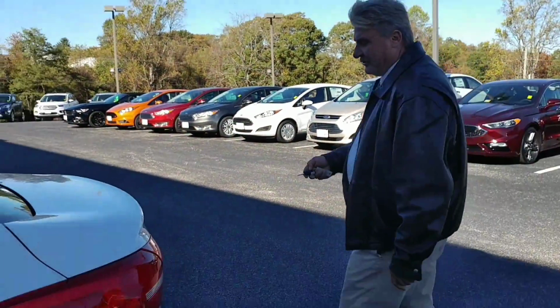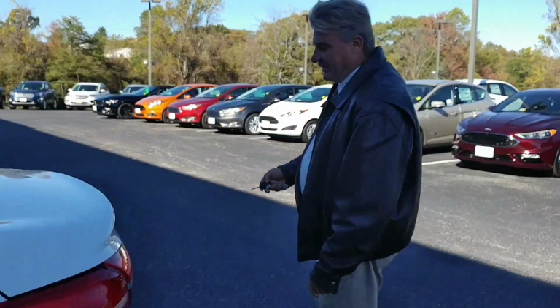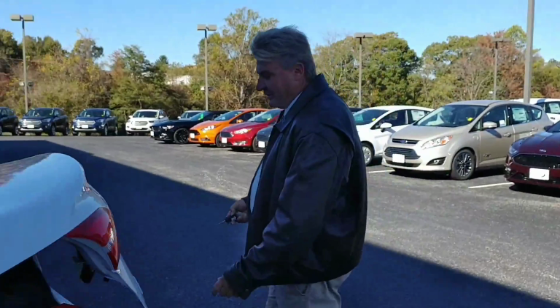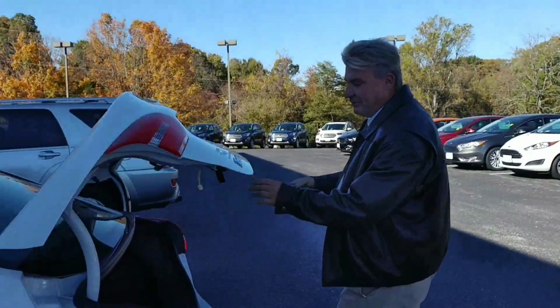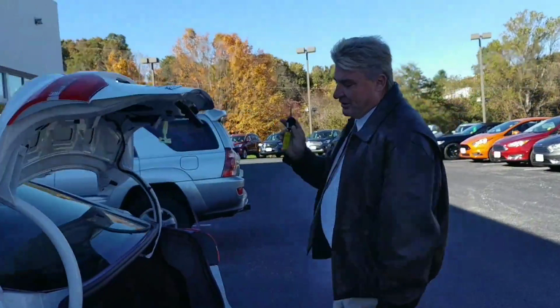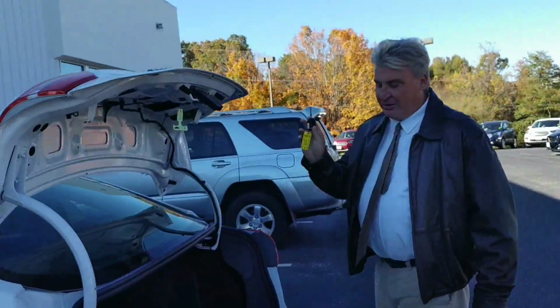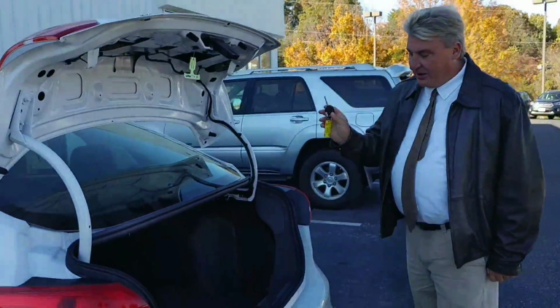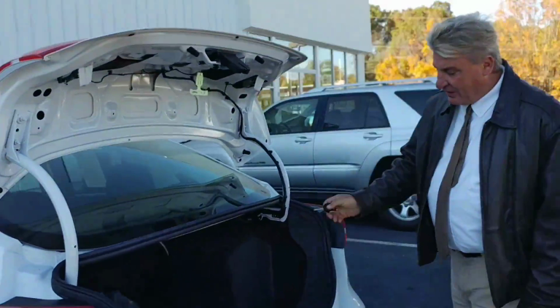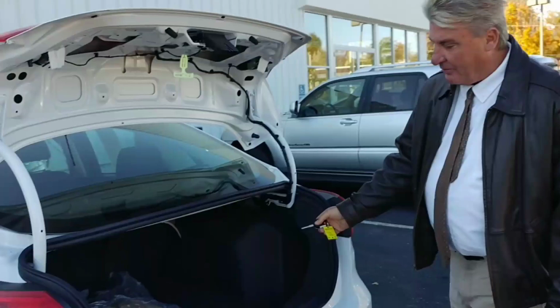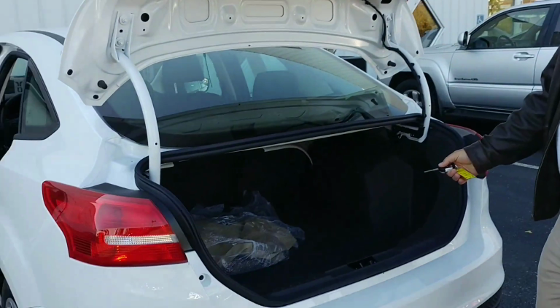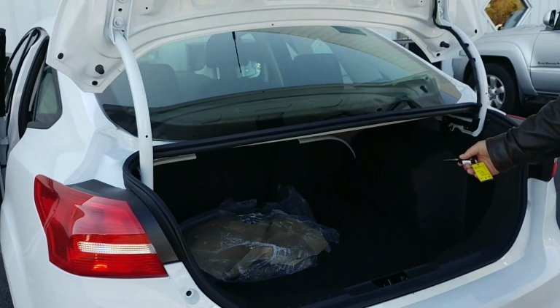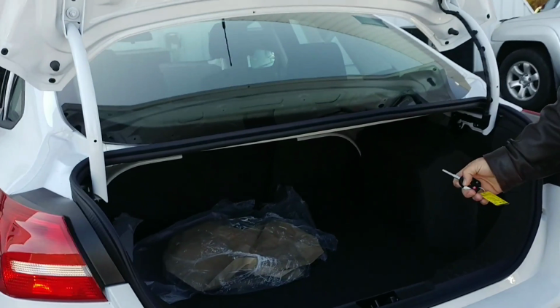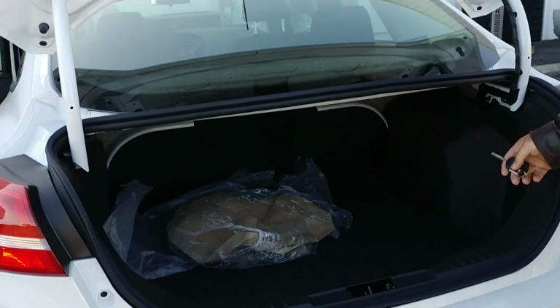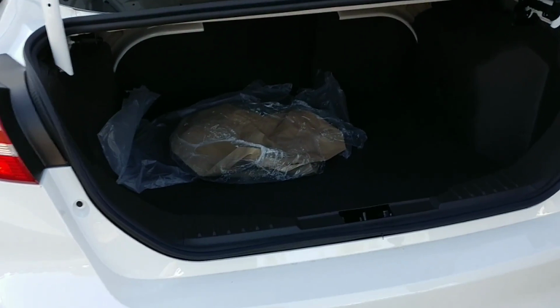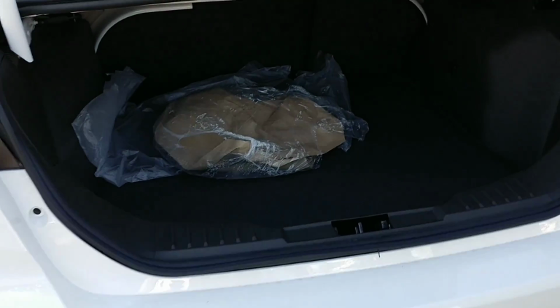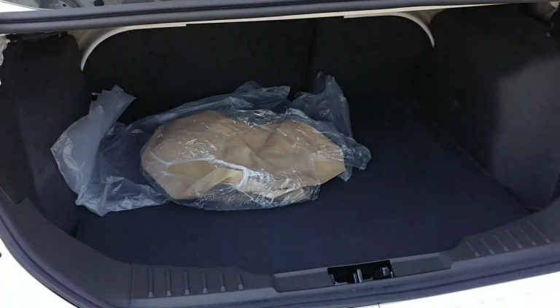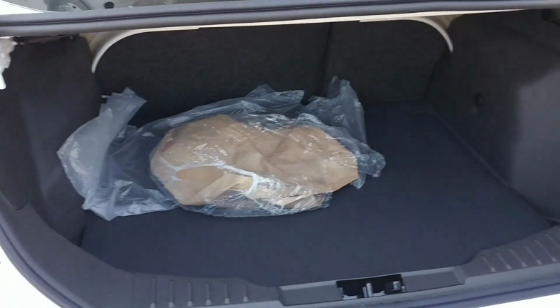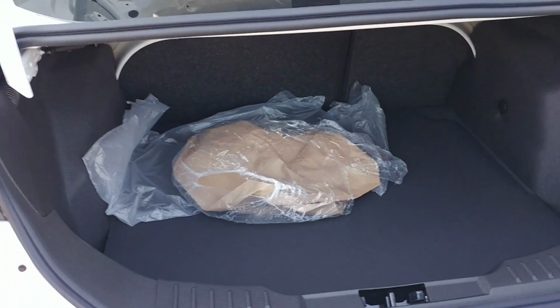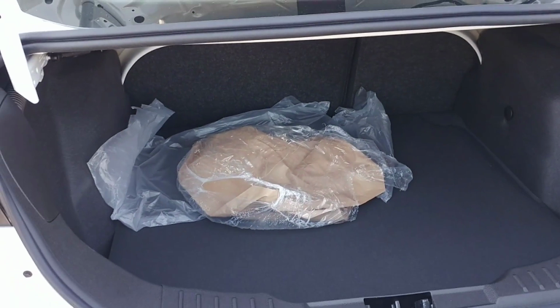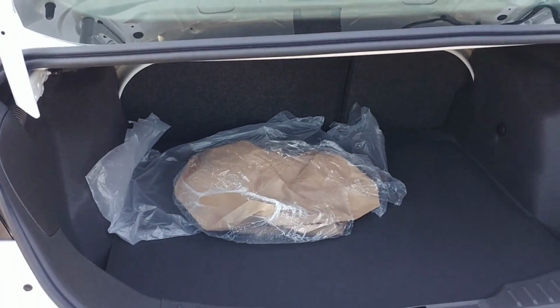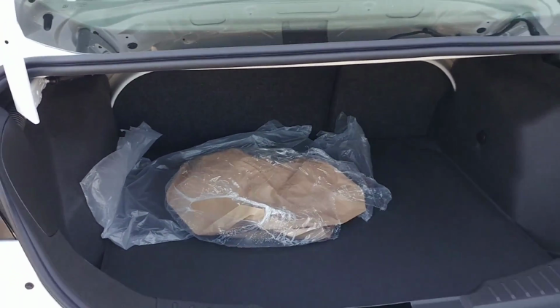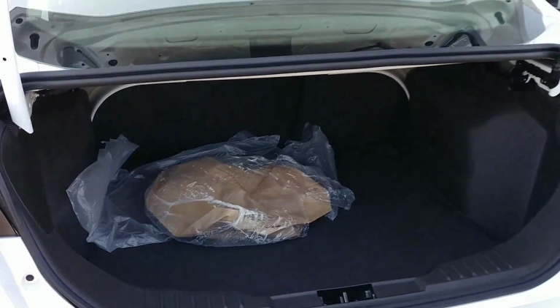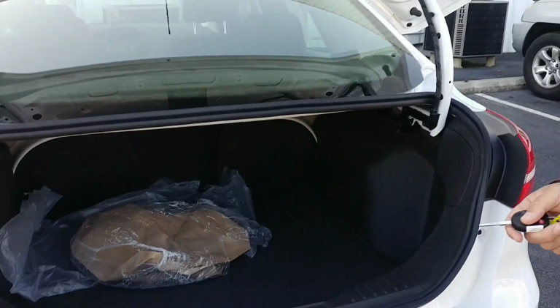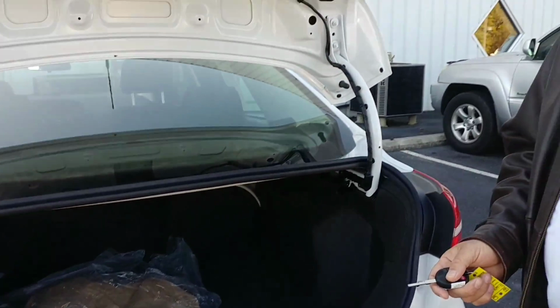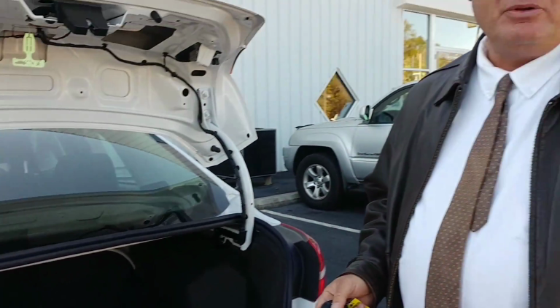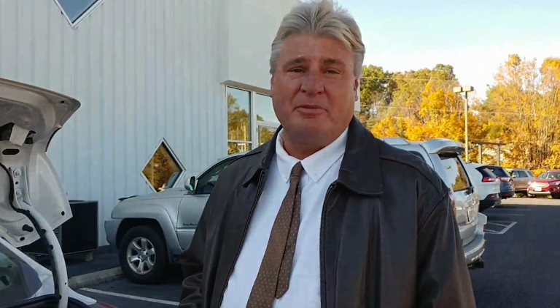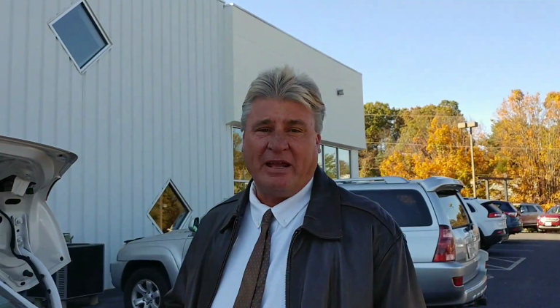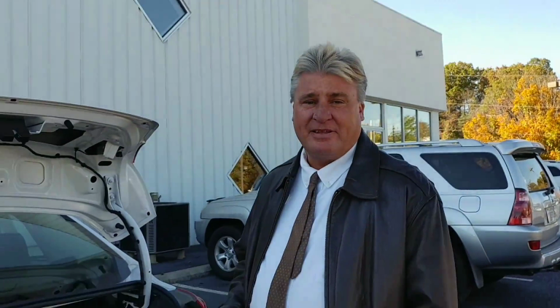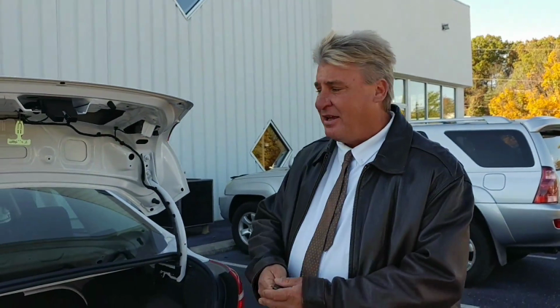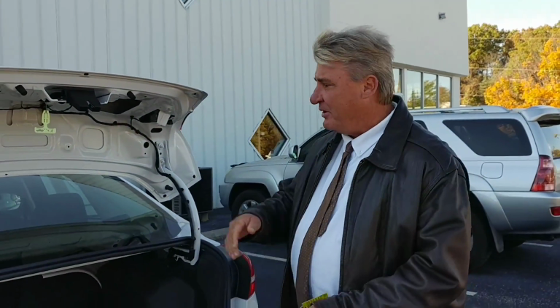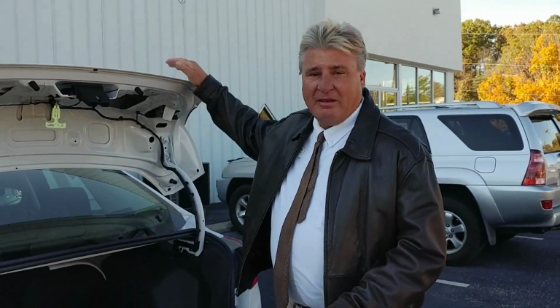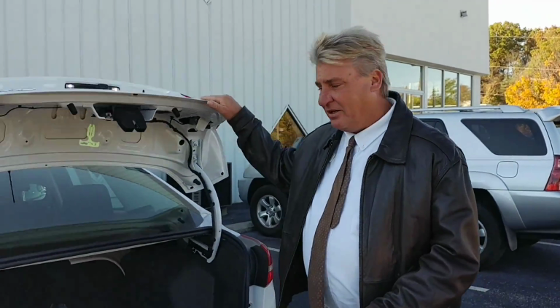The trunk interior is pretty simple. Use the key, open up the back — we just got this car. Plenty of trunk room if you've got a lot of luggage and you're going on a long trip or something. Fuel economy is great in this thing, you can't beat it.